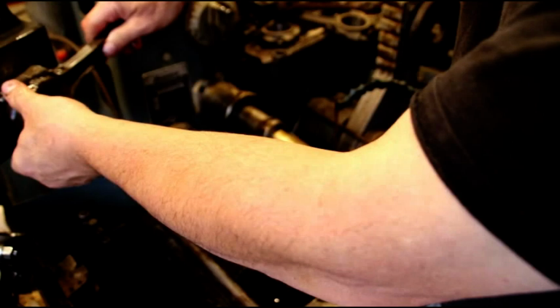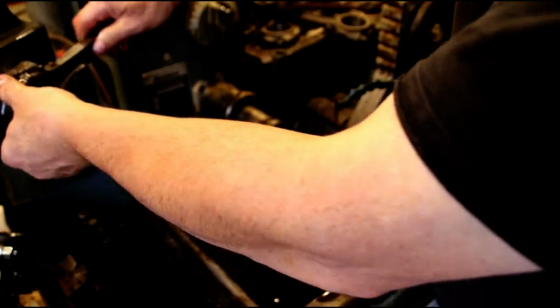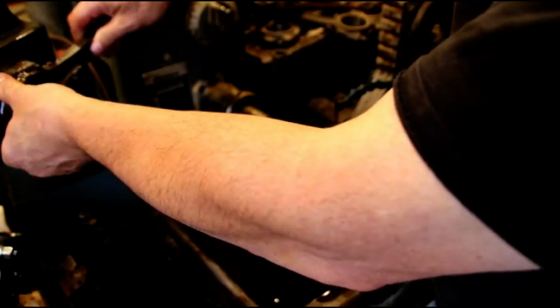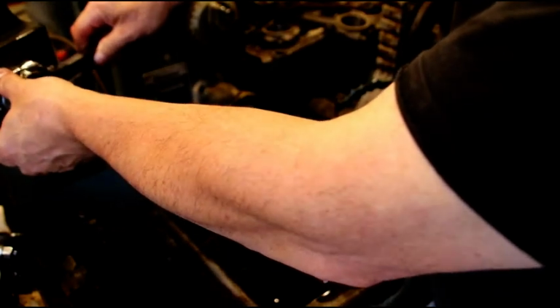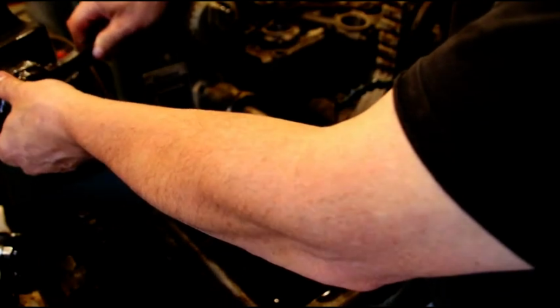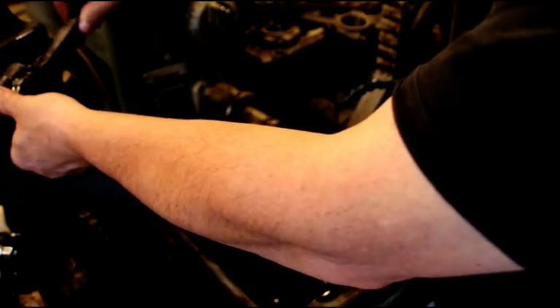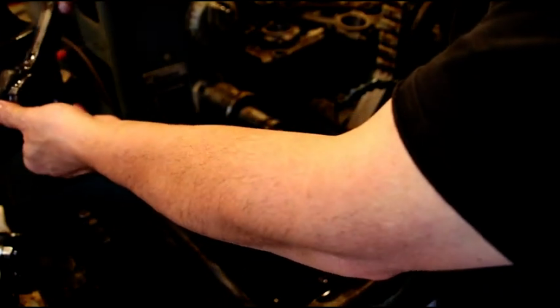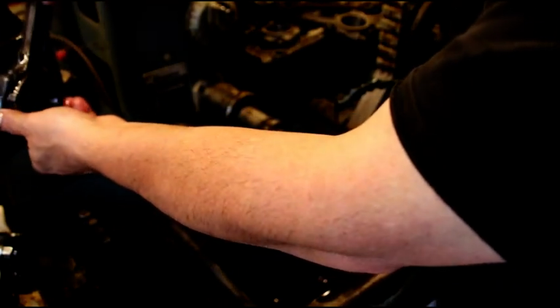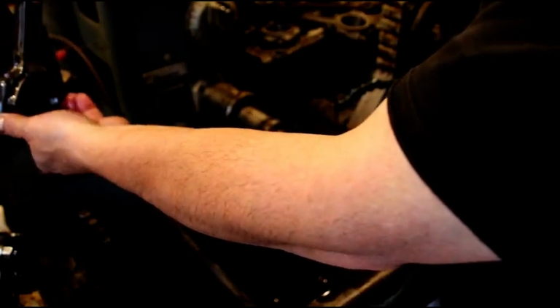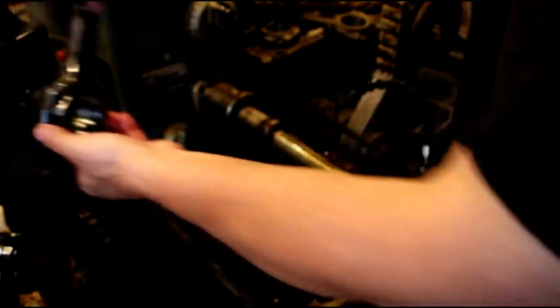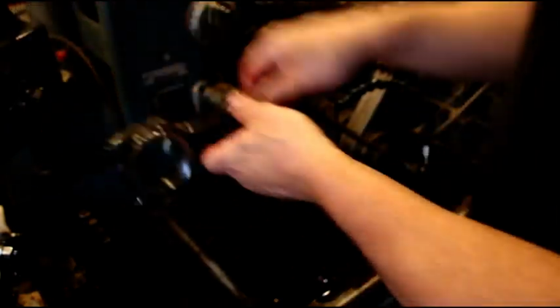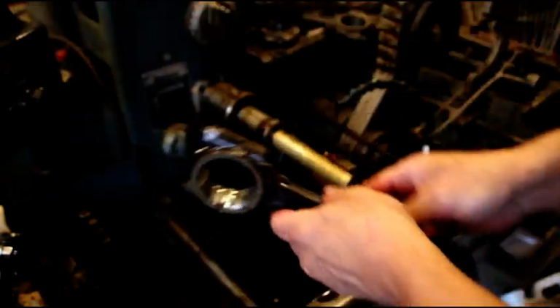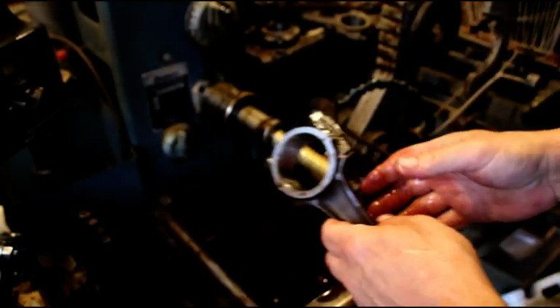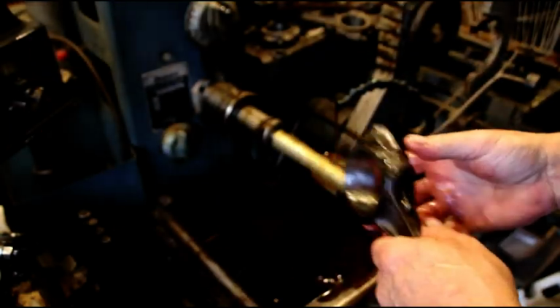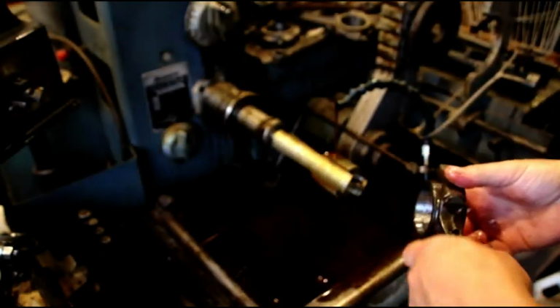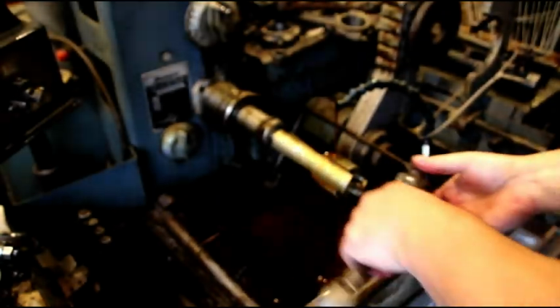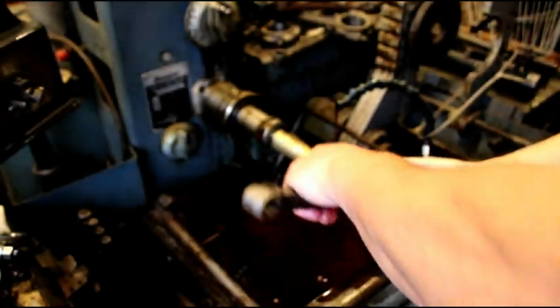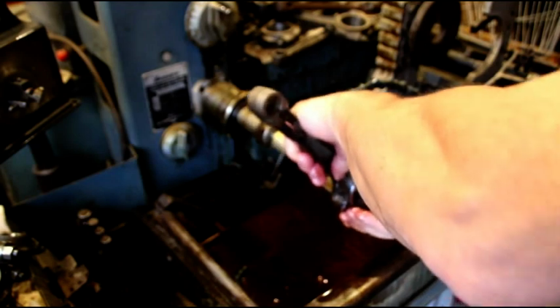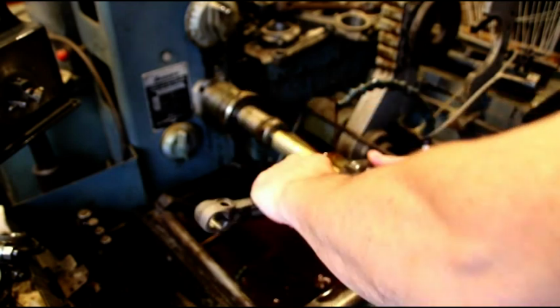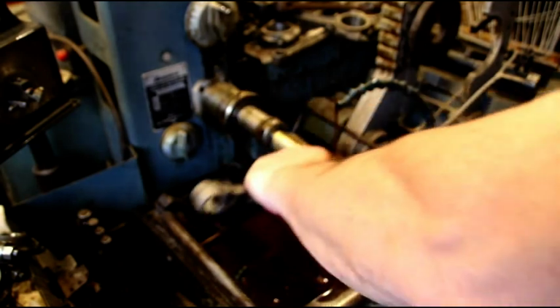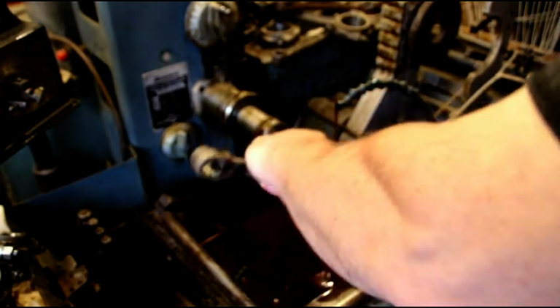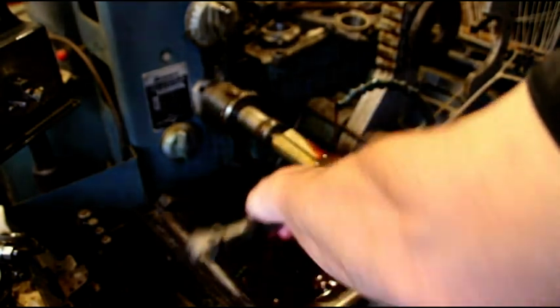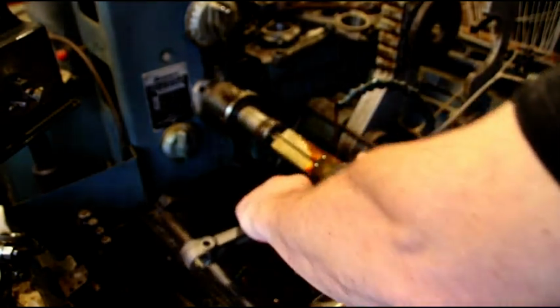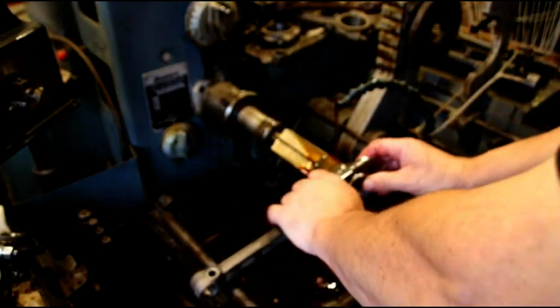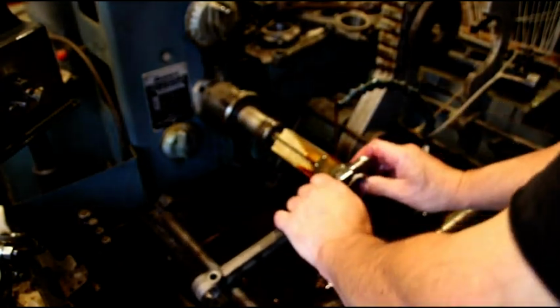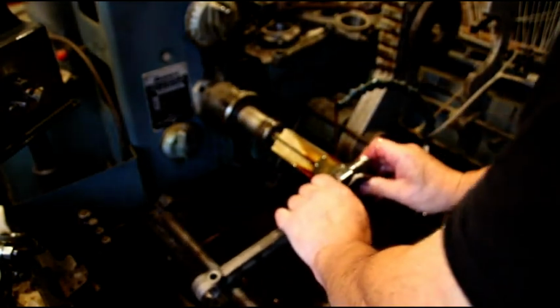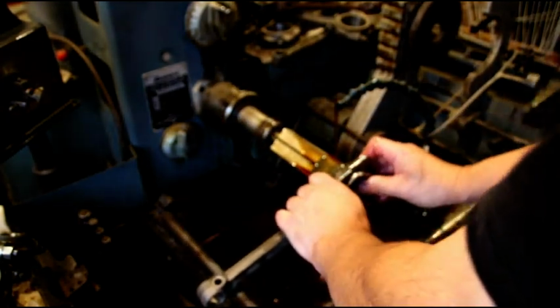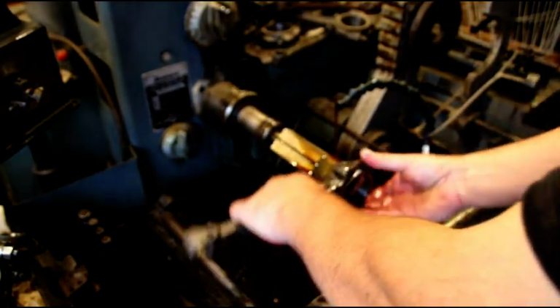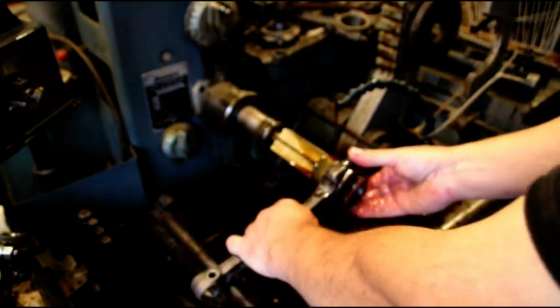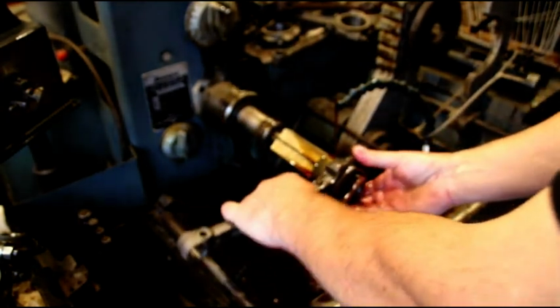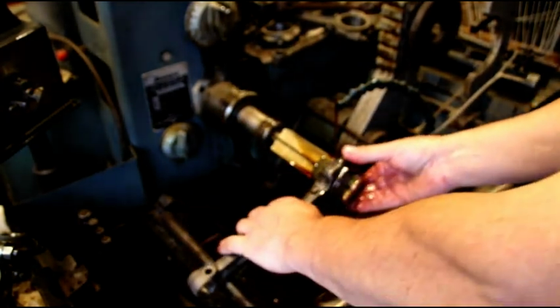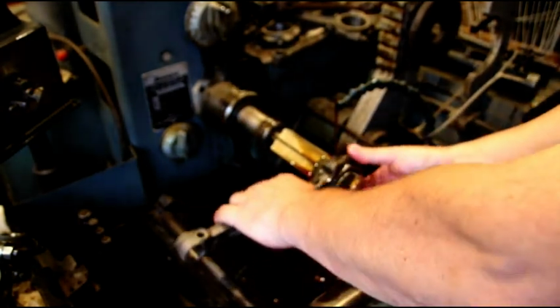Just a quick check — got a few tenths more to go. We'll get these rods all to zero.